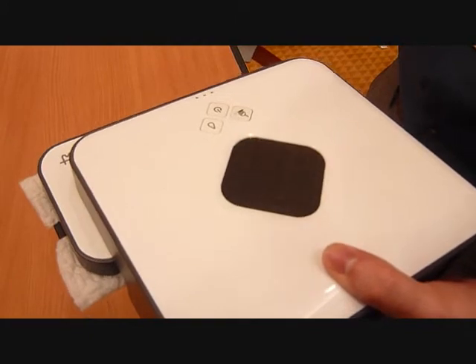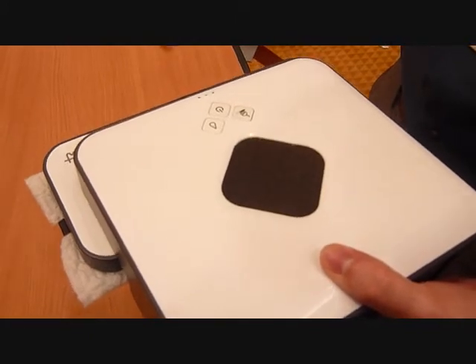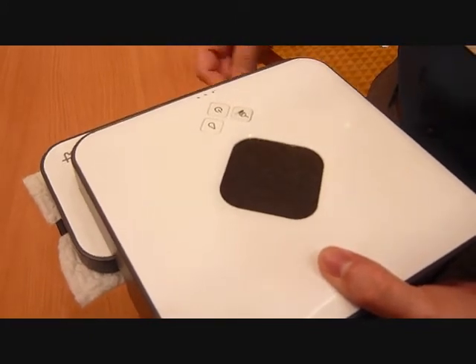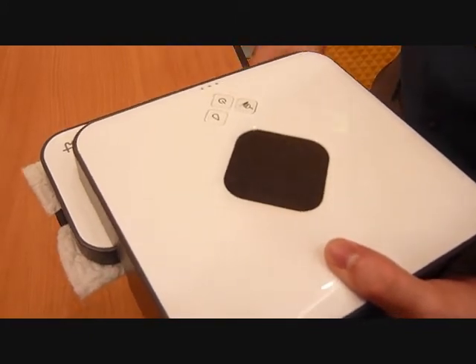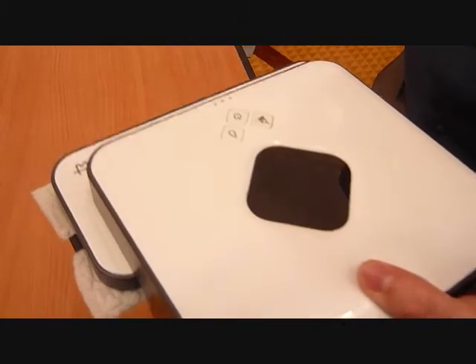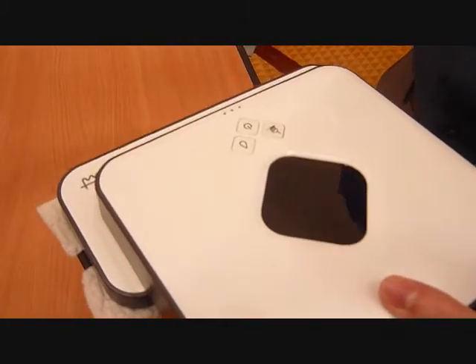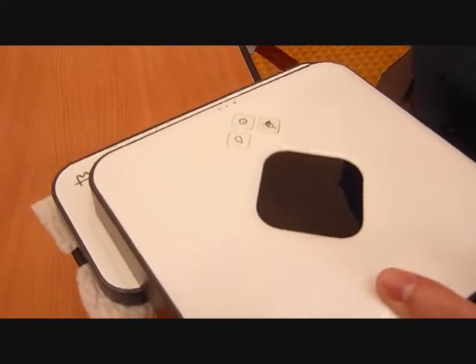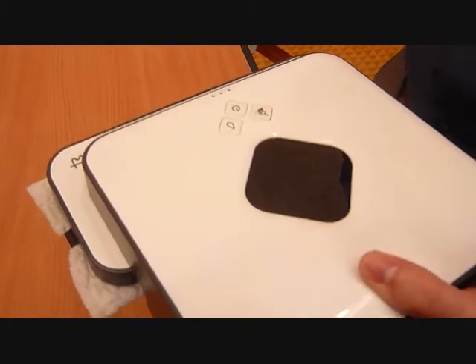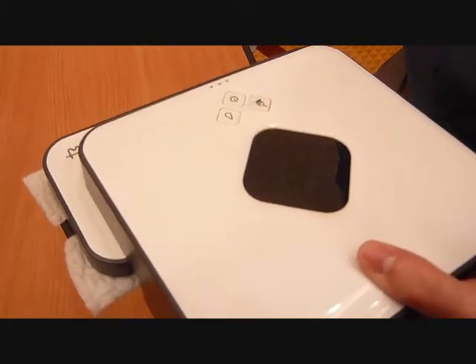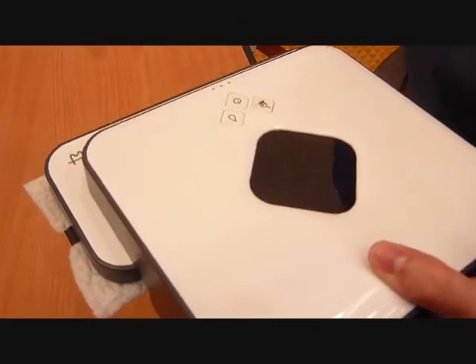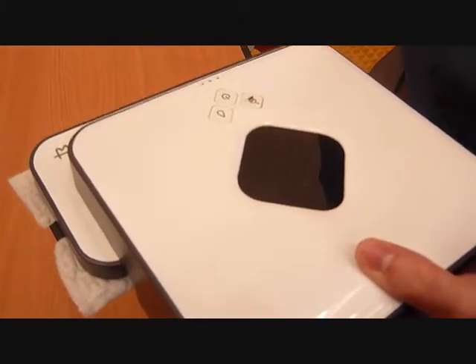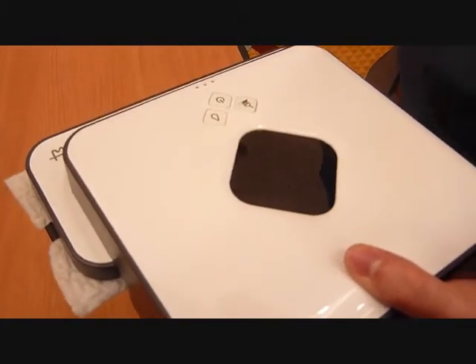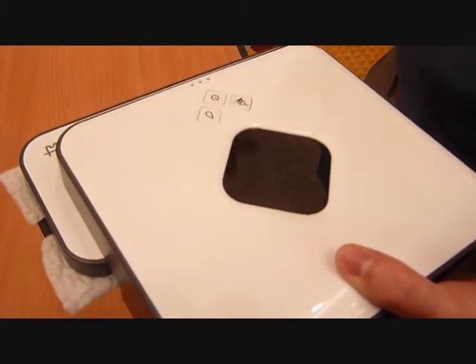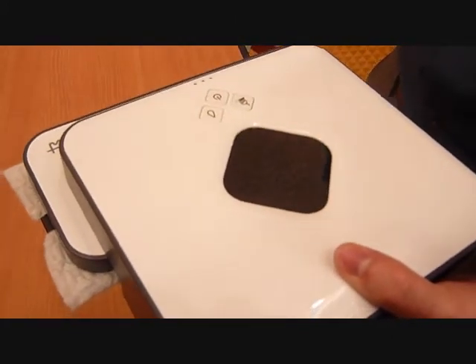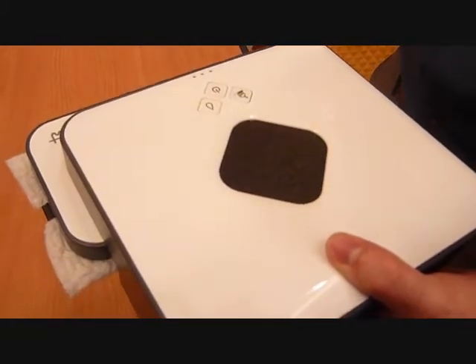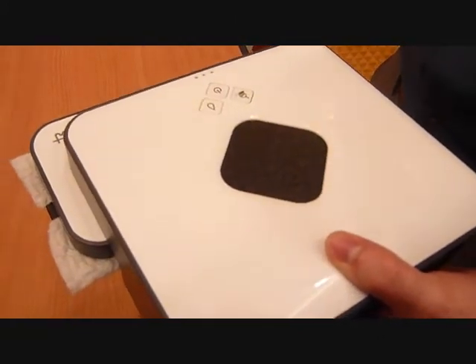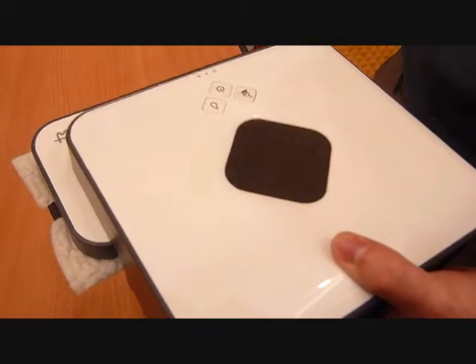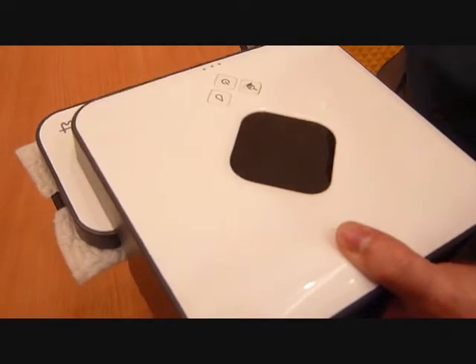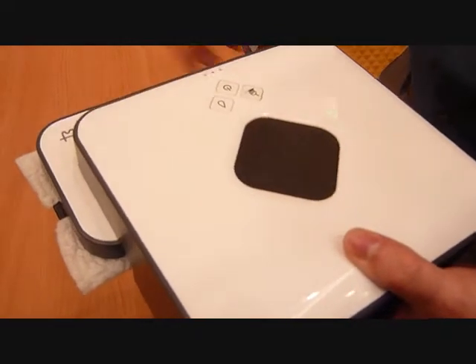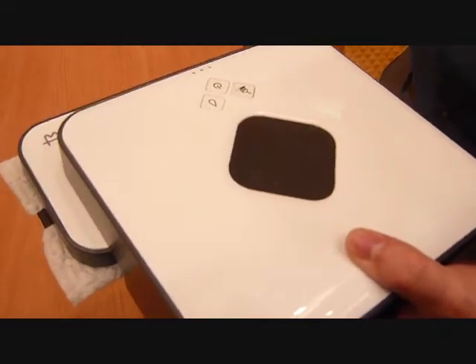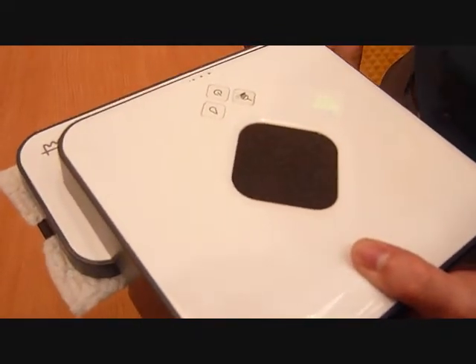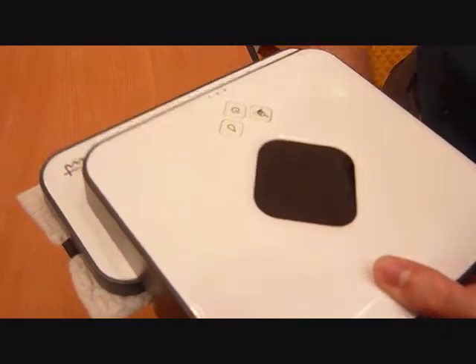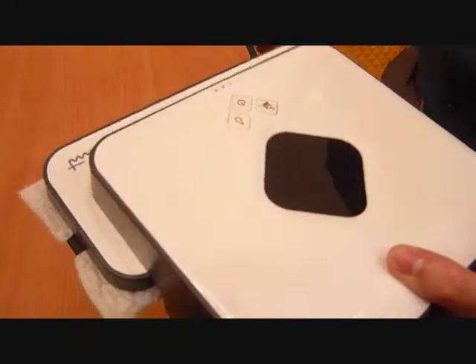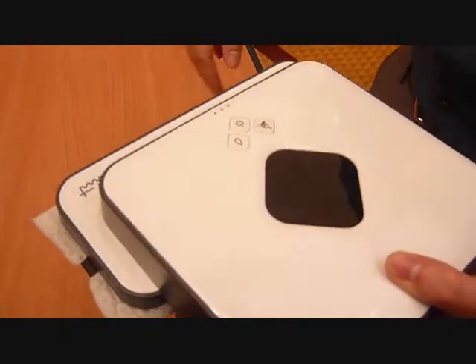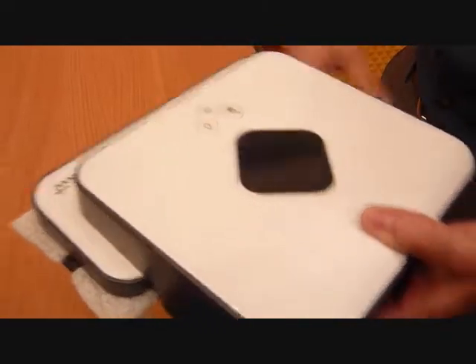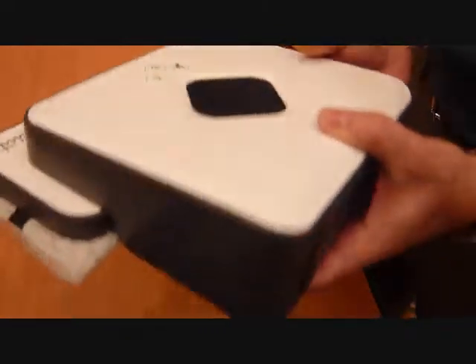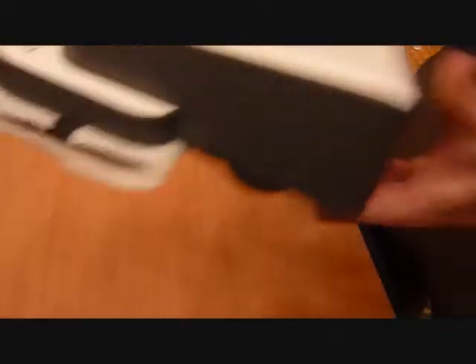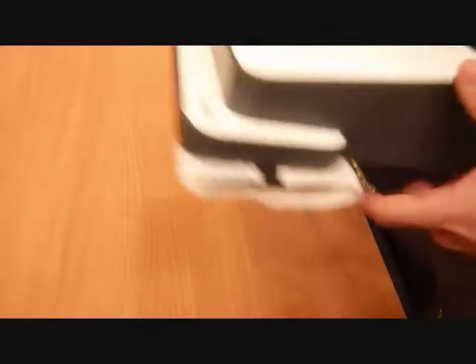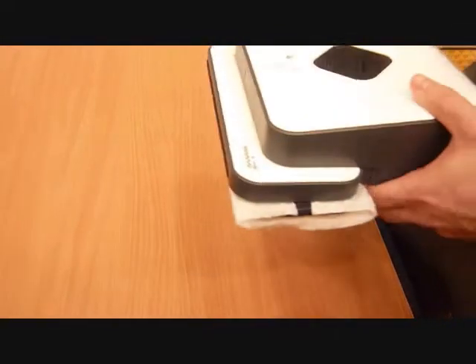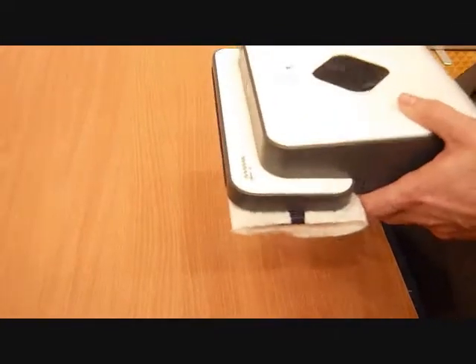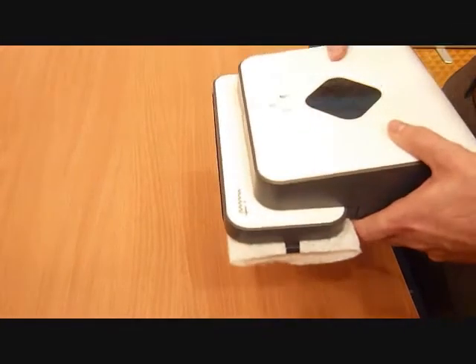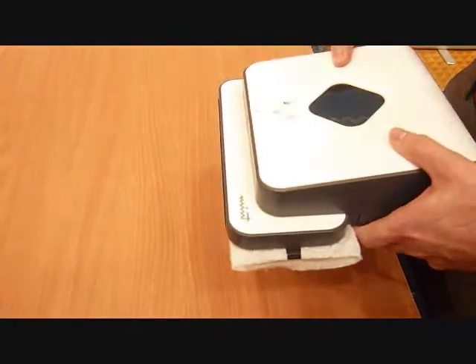Because it knows where it is at all times, it knows where it's been in the room, where it's cleaned, where it needs to clean, and where it needs to come back to. And when it's done cleaning, it'll go back and park itself in the spot where it started.